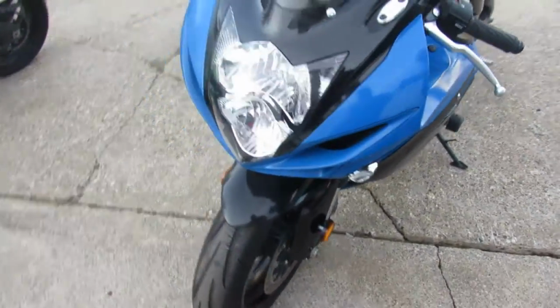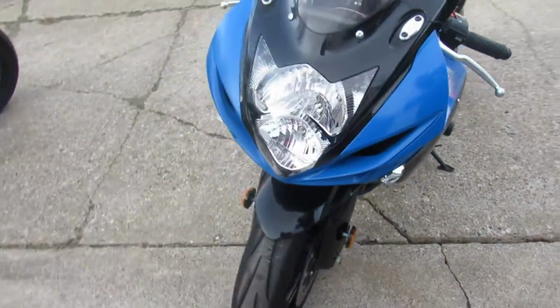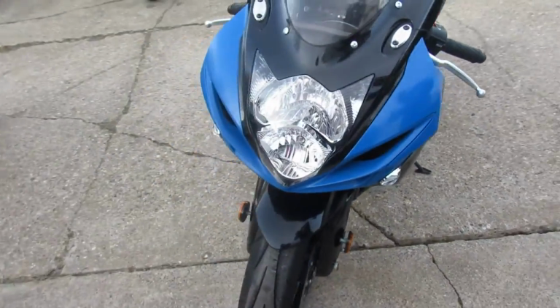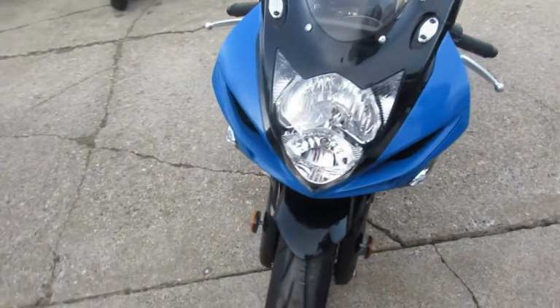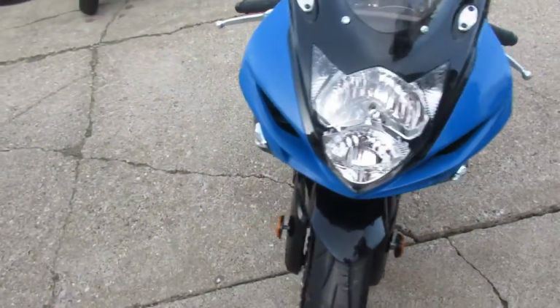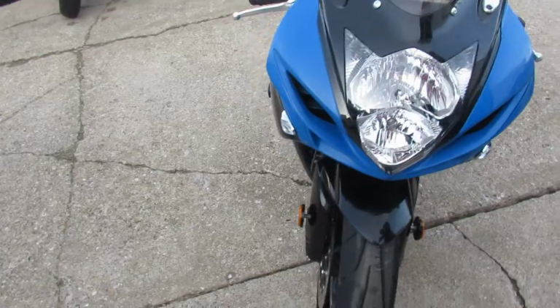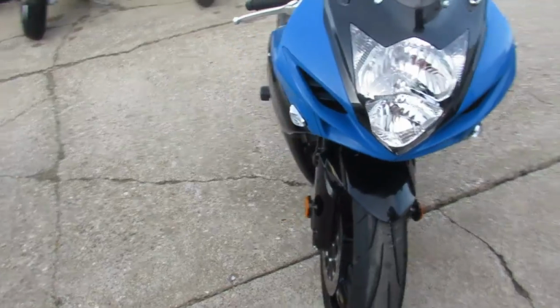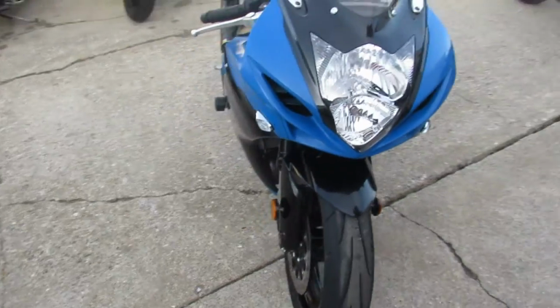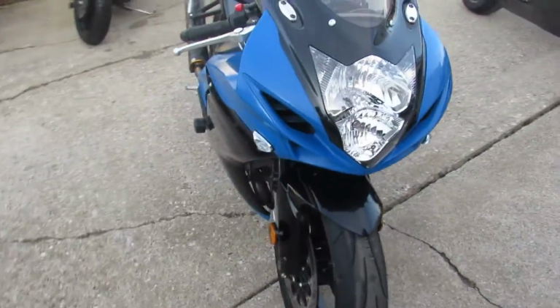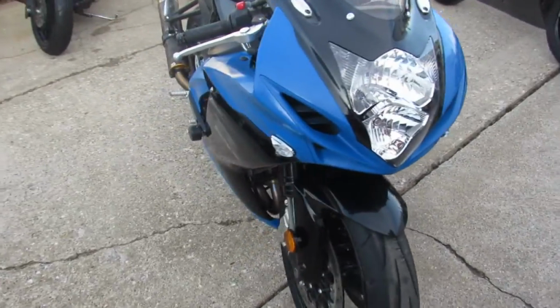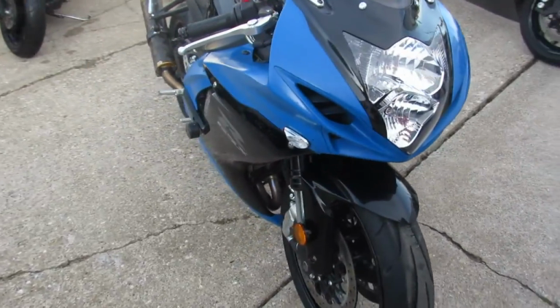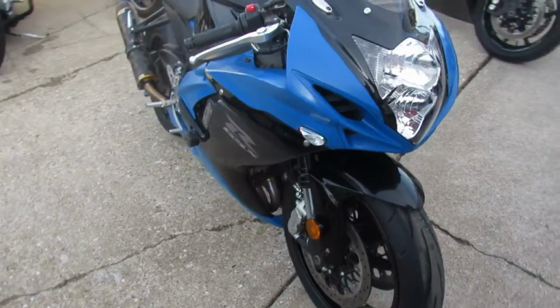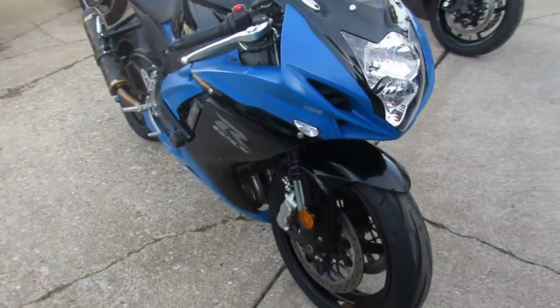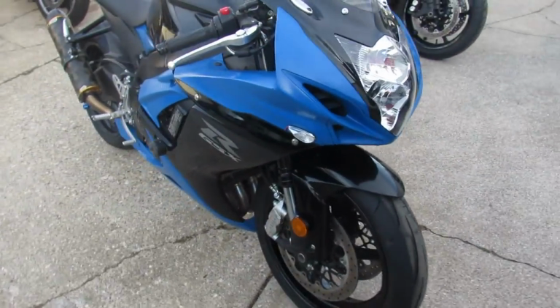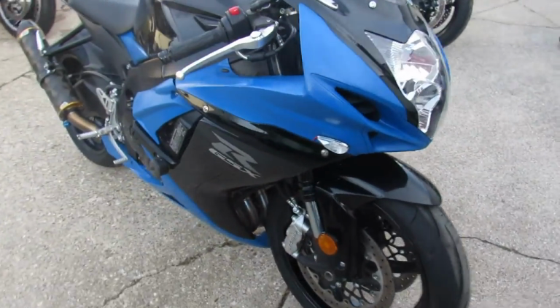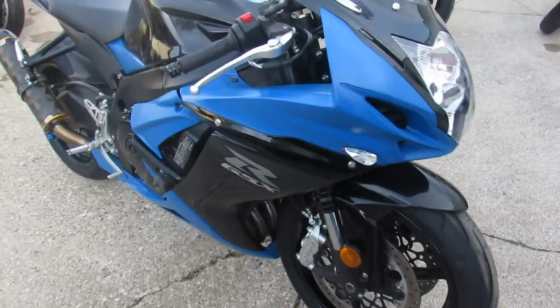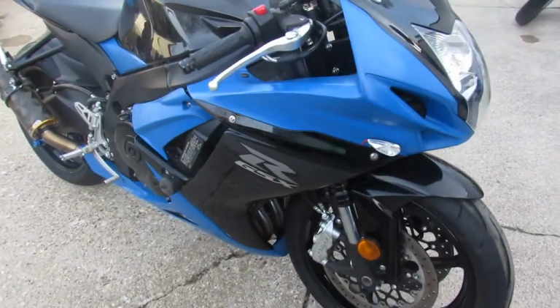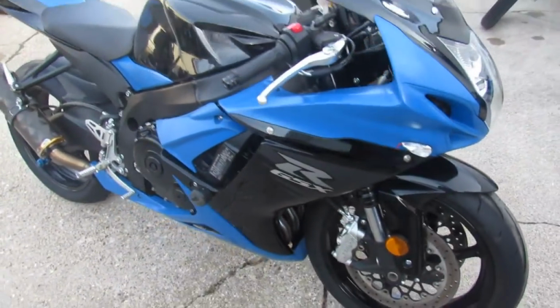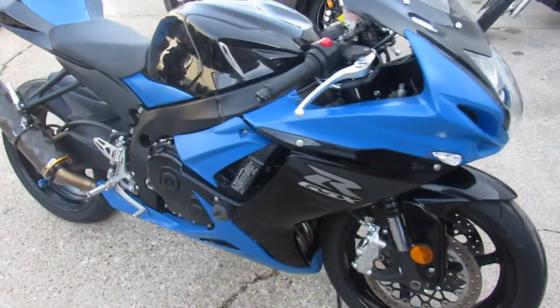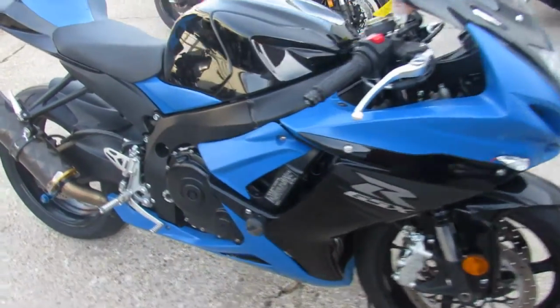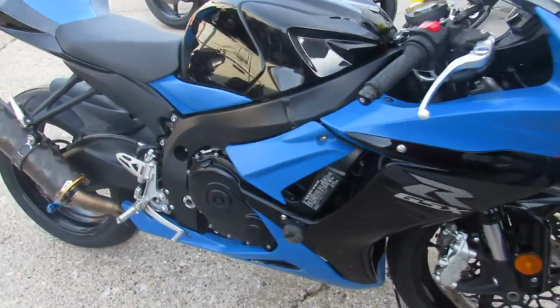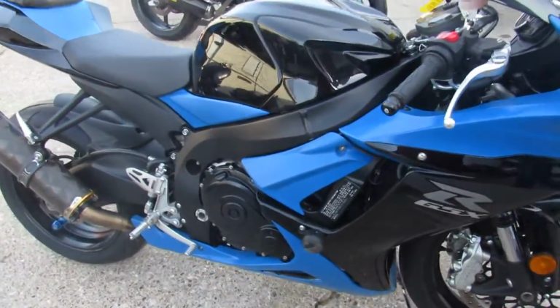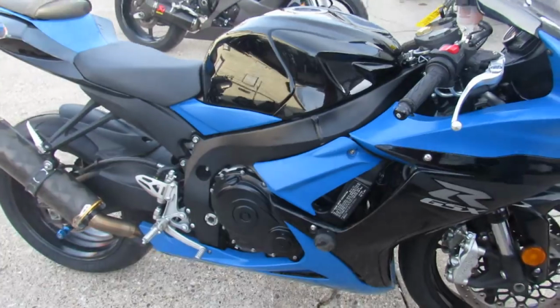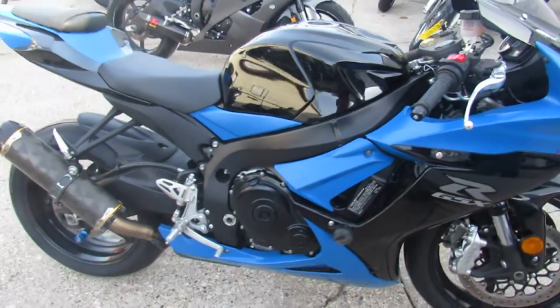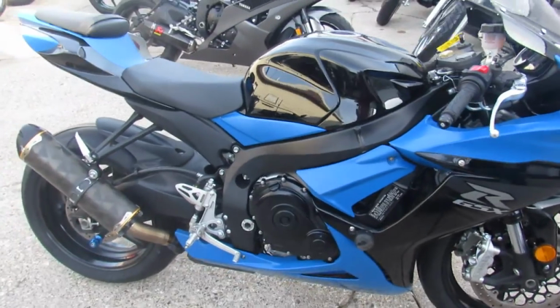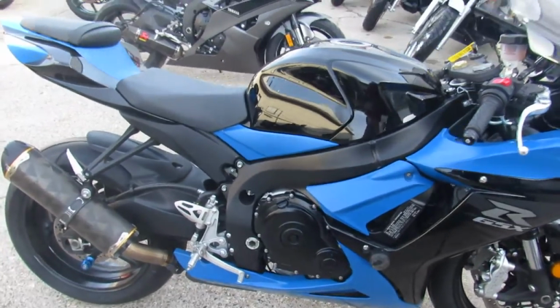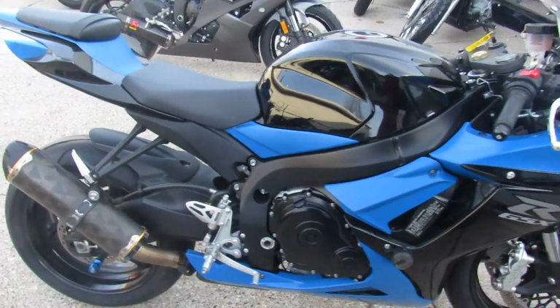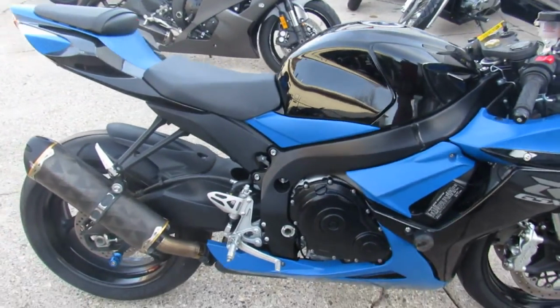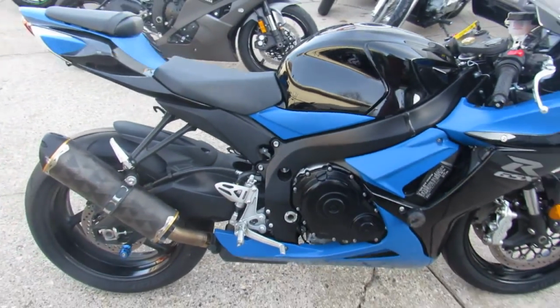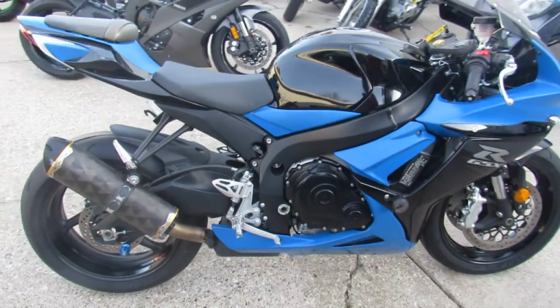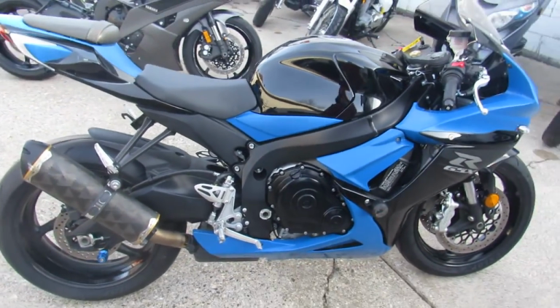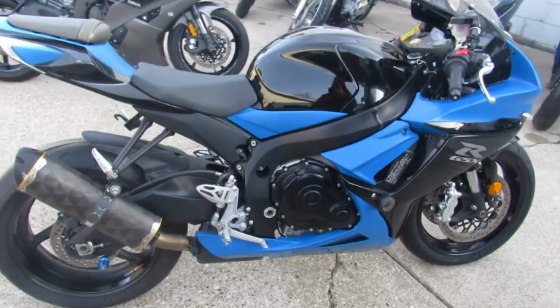It's just been serviced at a factory authorized Suzuki dealership — been inspected, all the fluids have been changed, certified. There is a warranty available, so you guys can buy with confidence on this Gixxer.